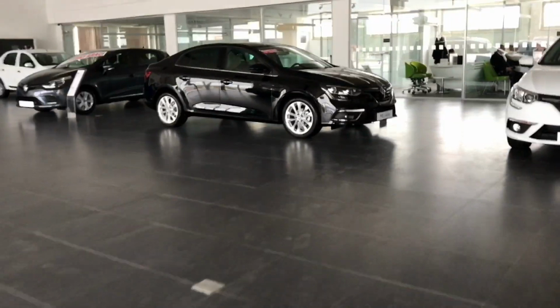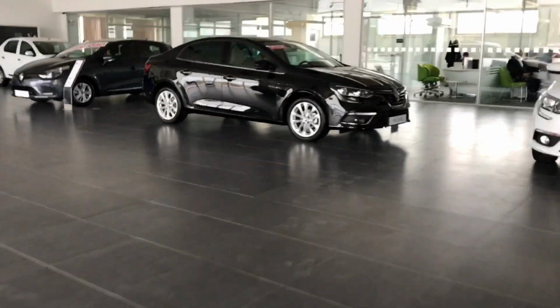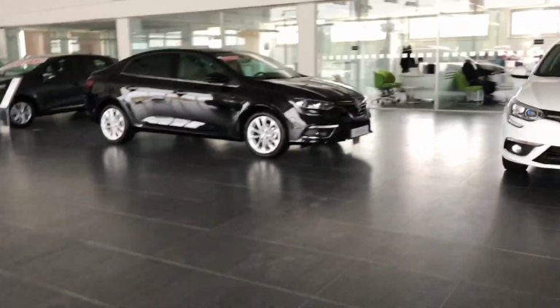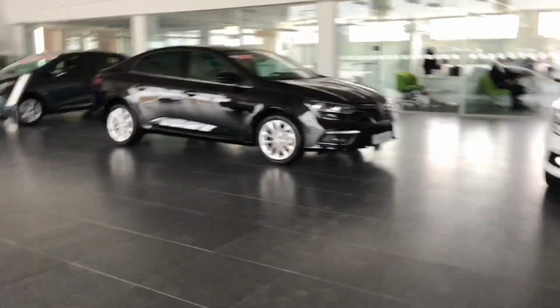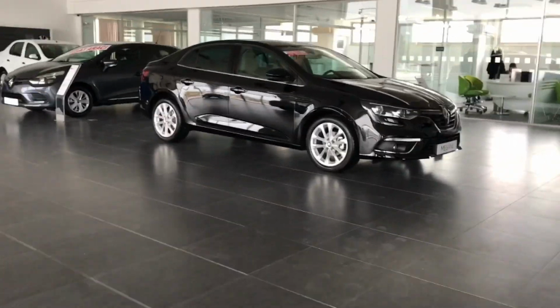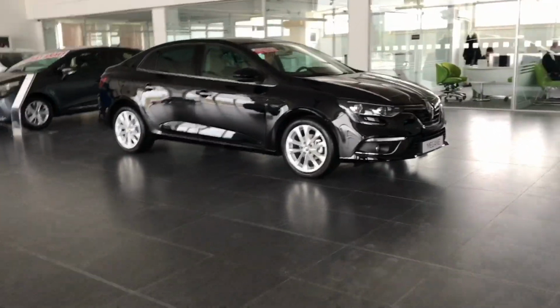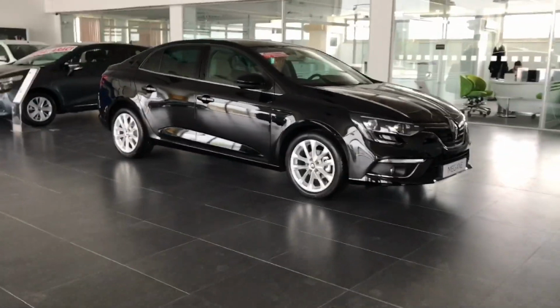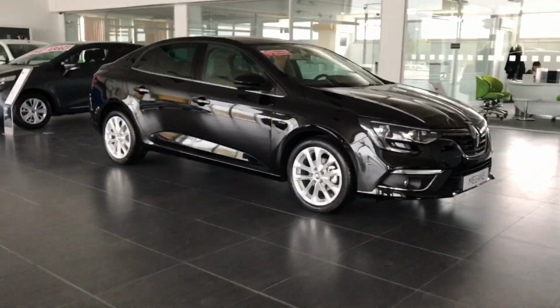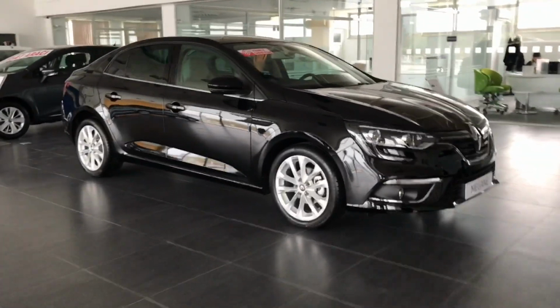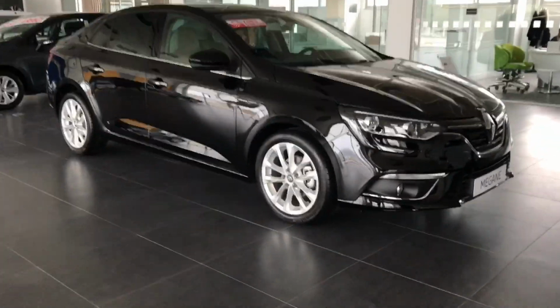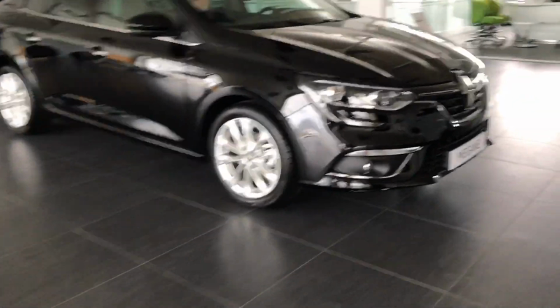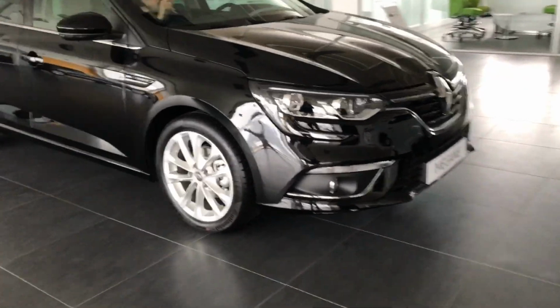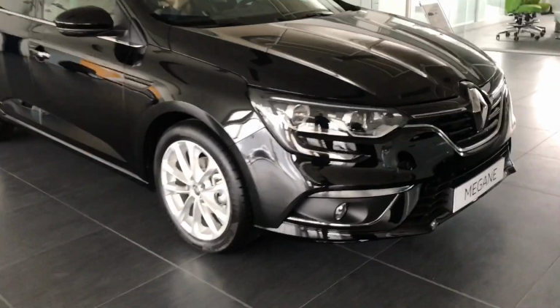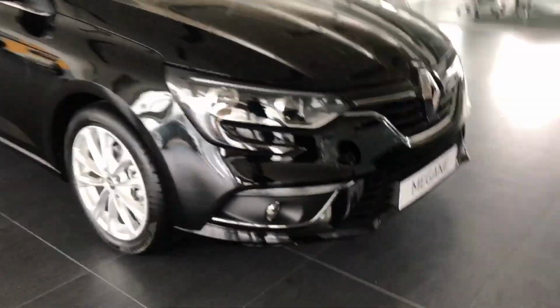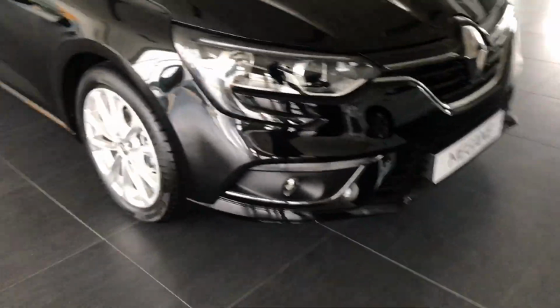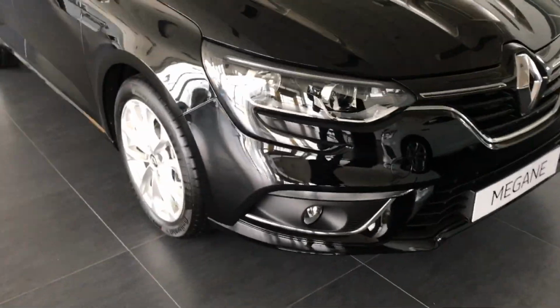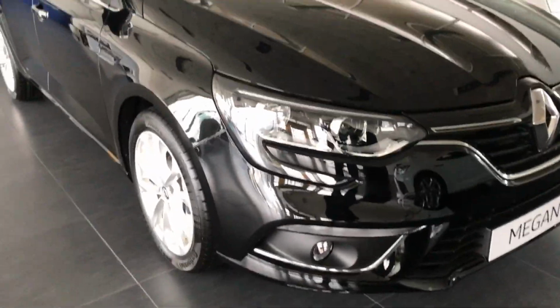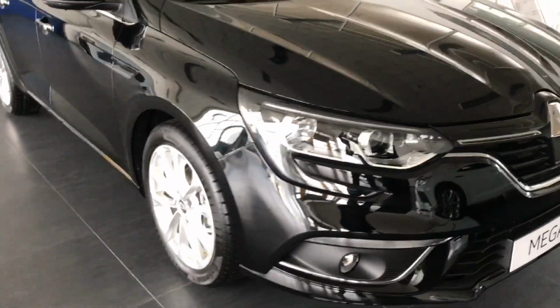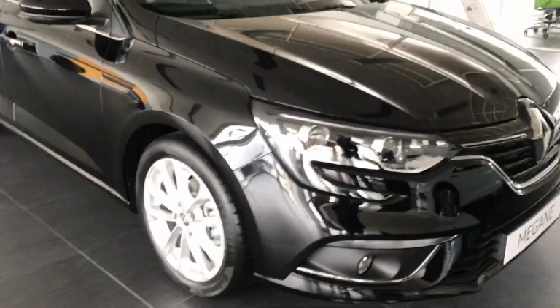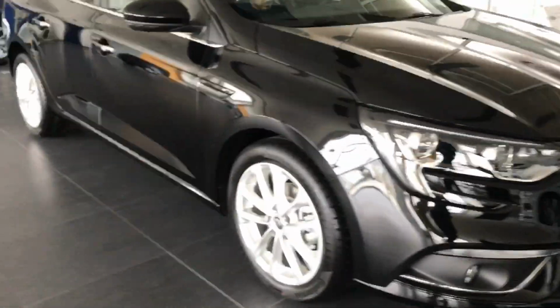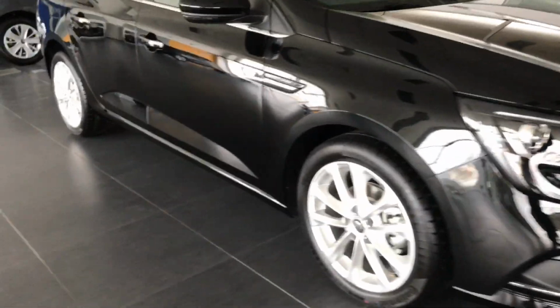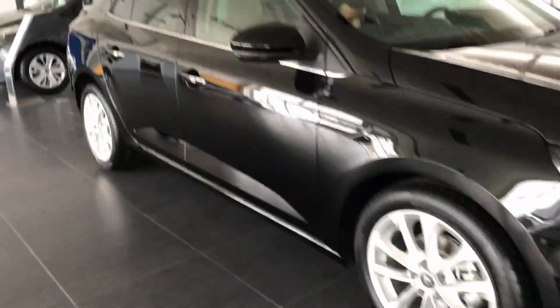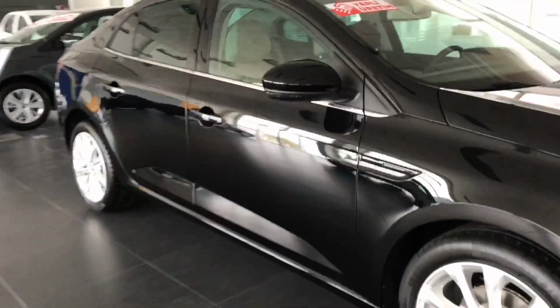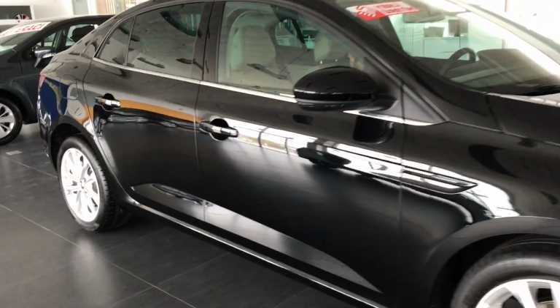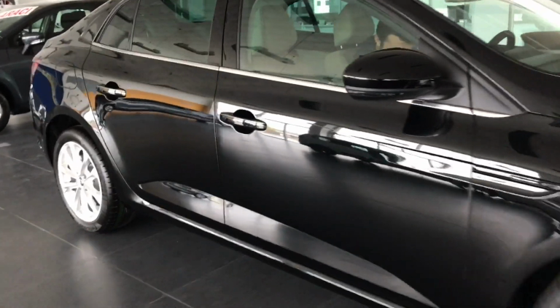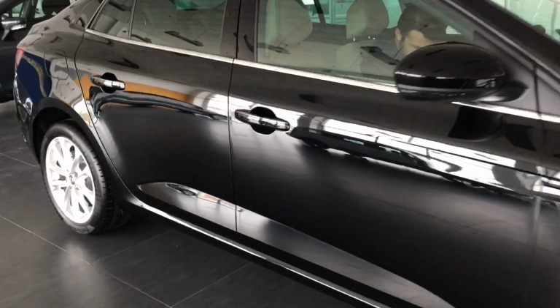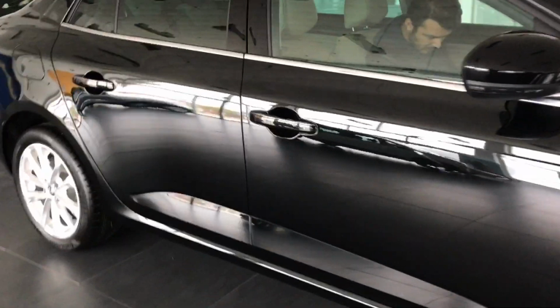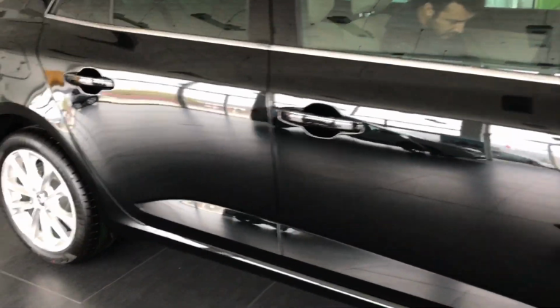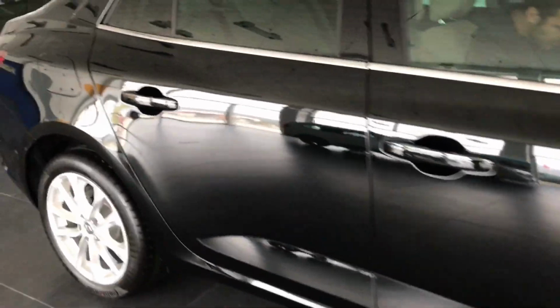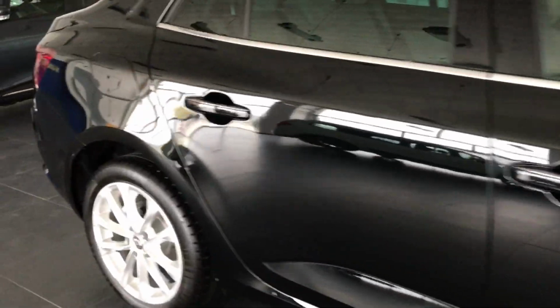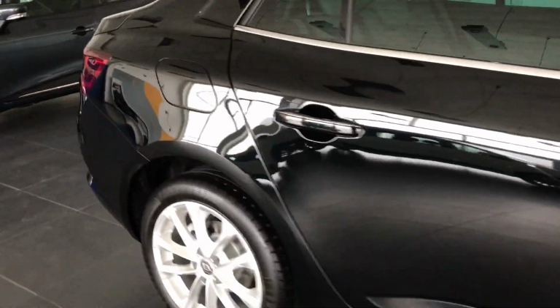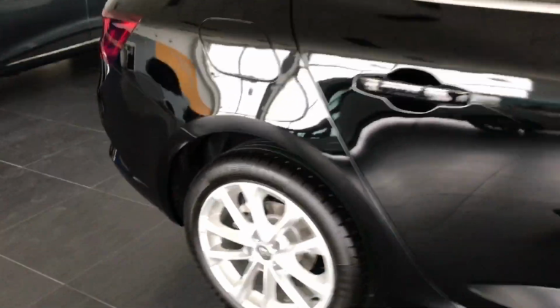Welcome to the channel, my name is Semih. Bugün sizinle Renault Megane'nın Panorama Edition paketine bakacağız. Bu özel bir seri. Bildiğiniz gibi 2018-2019'da en çok satan otomobillerinden bir tanesi Türkiye'nin.